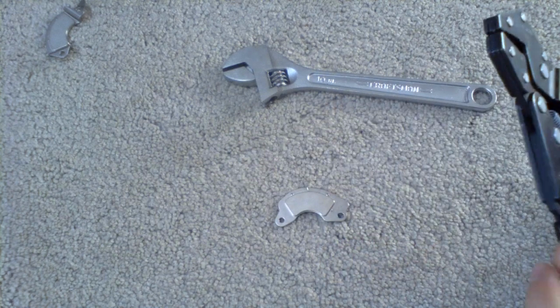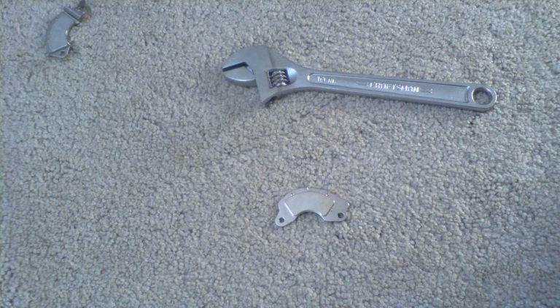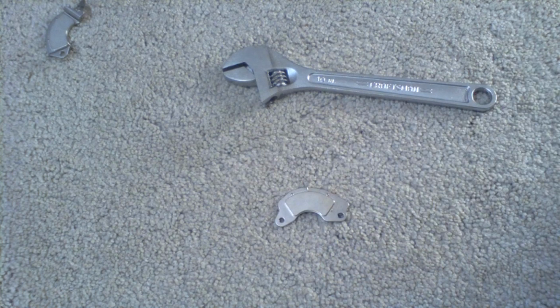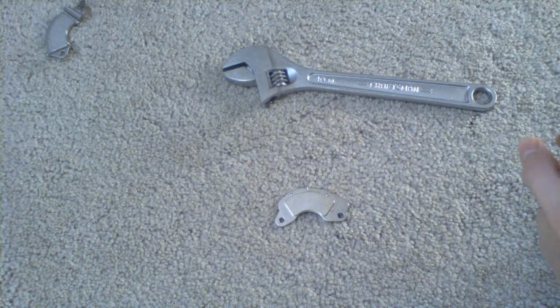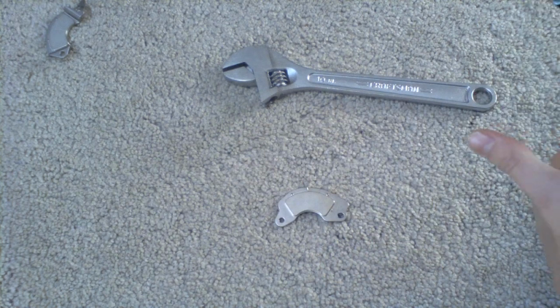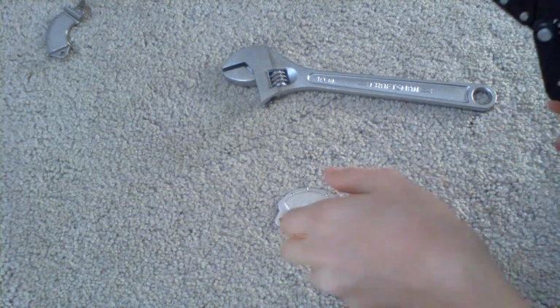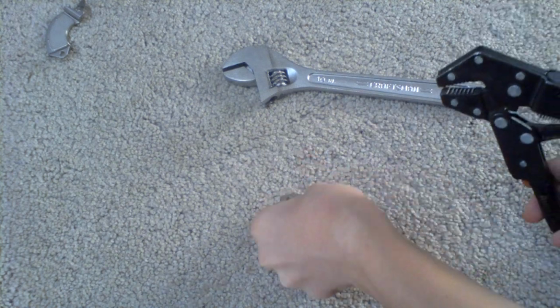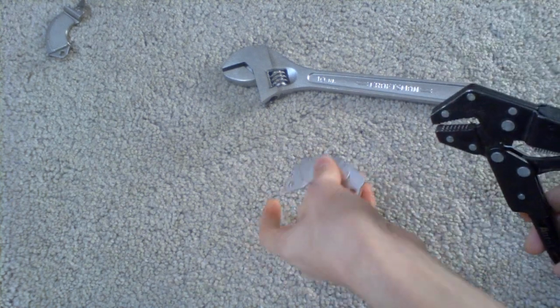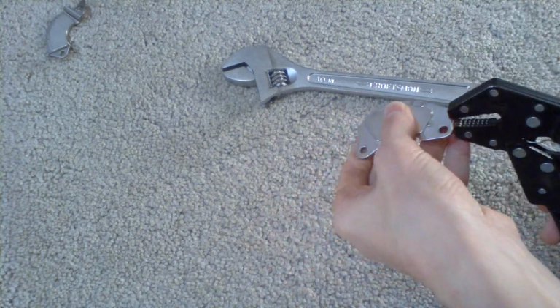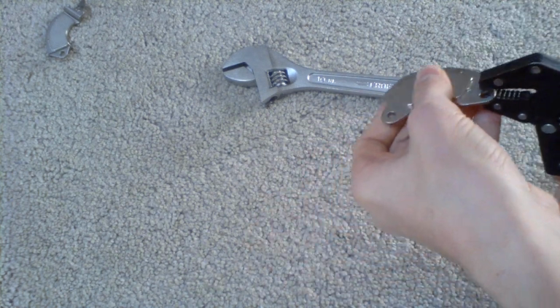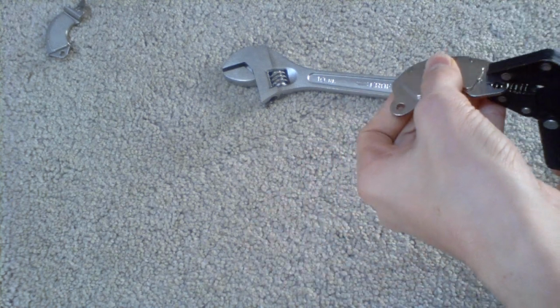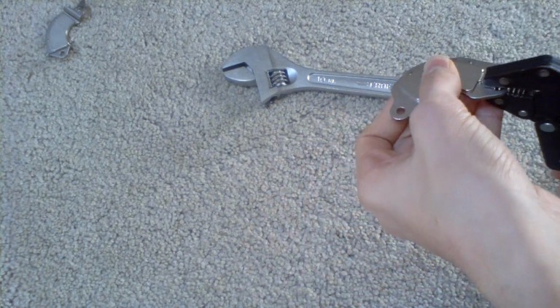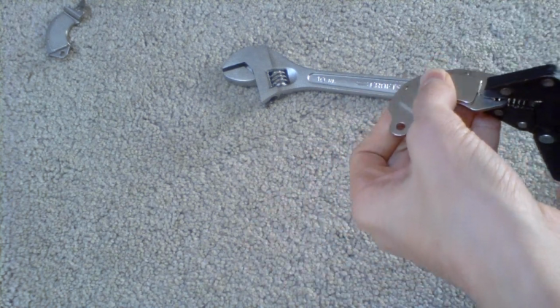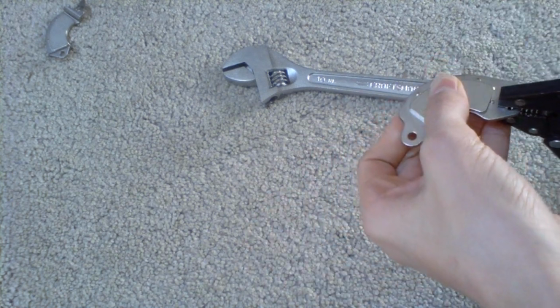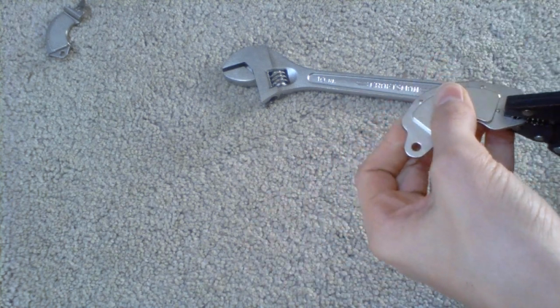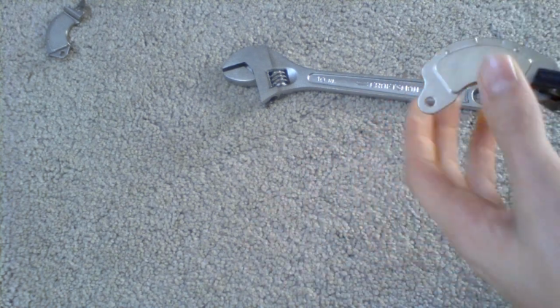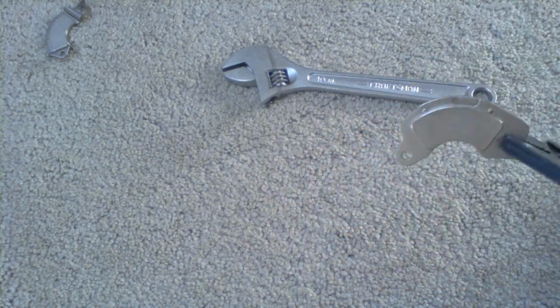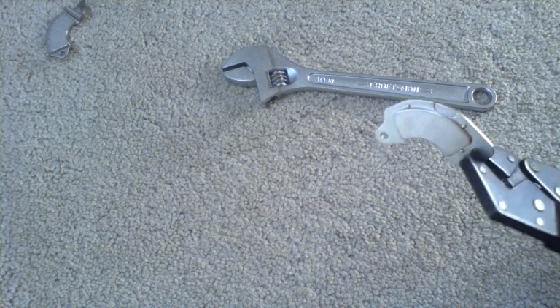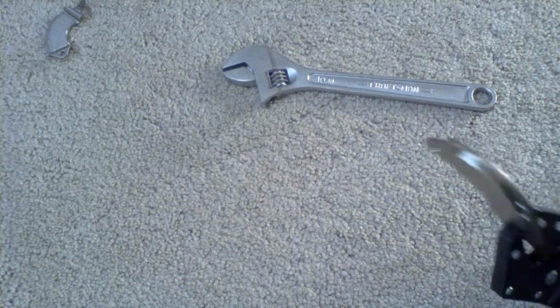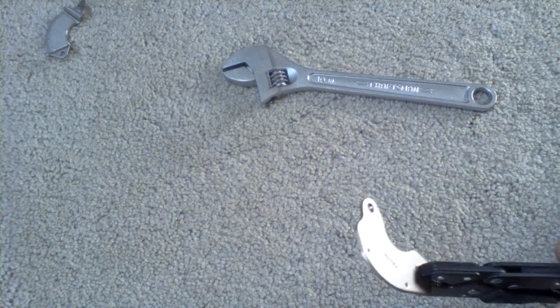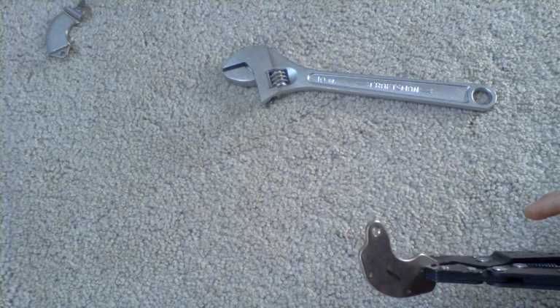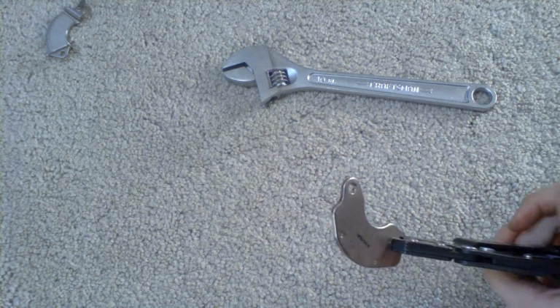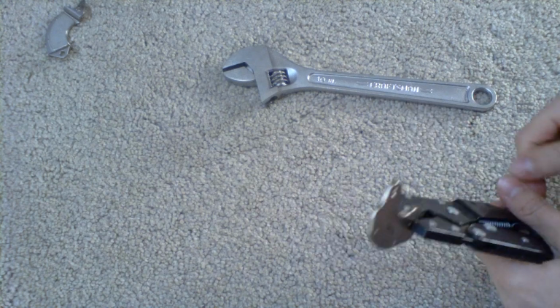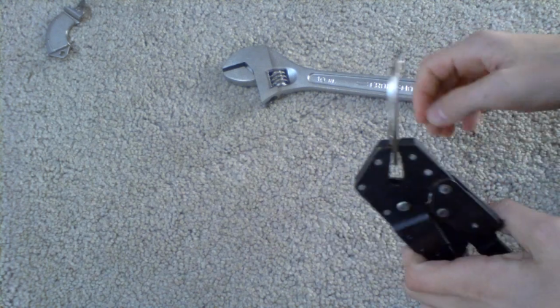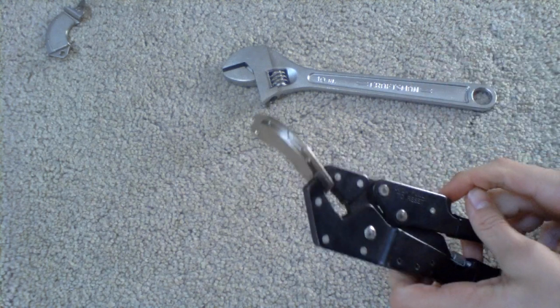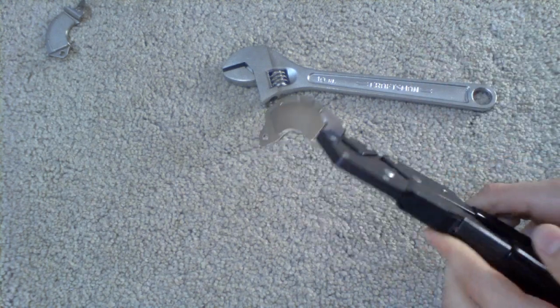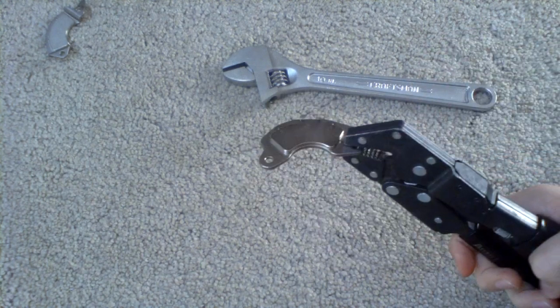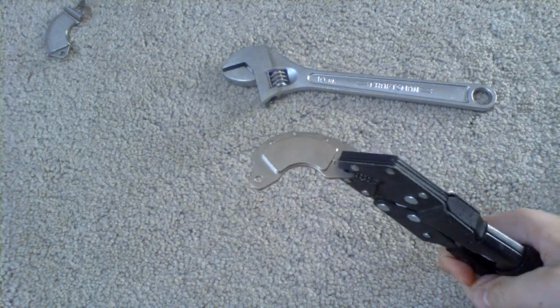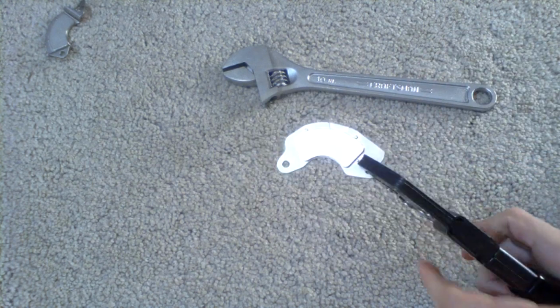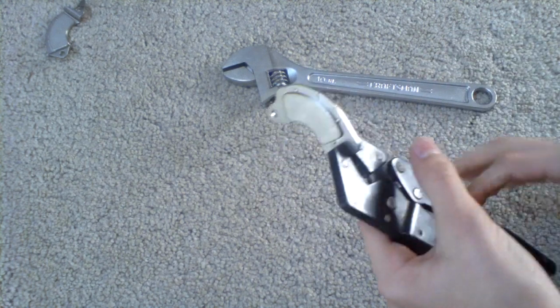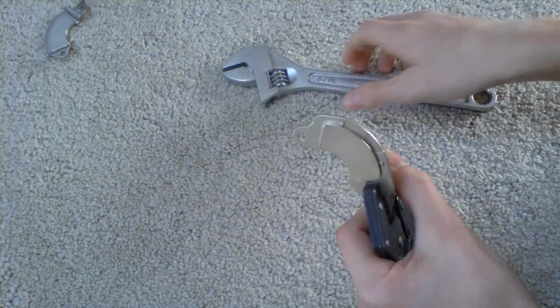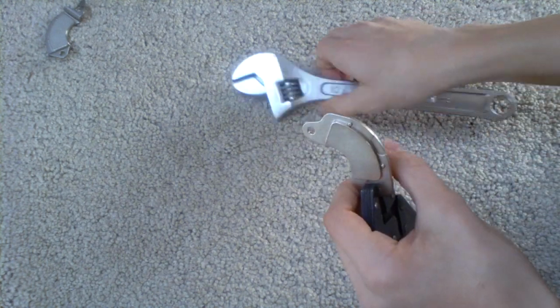Preferably lock pliers, and if you don't have lock pliers it would be better to use a vise. But since I don't have one I'm just going to use pliers.